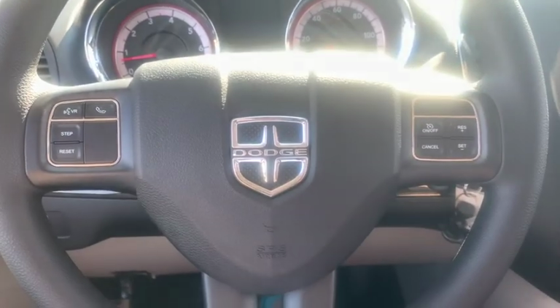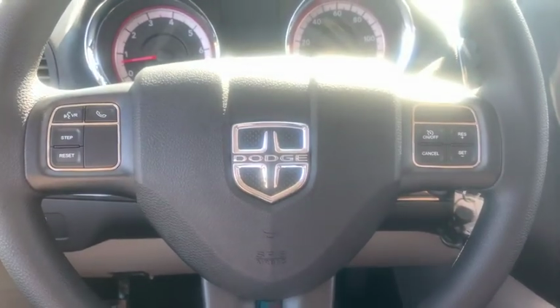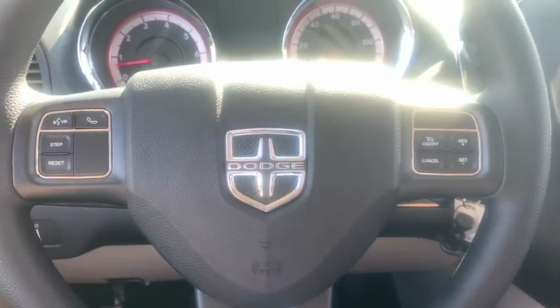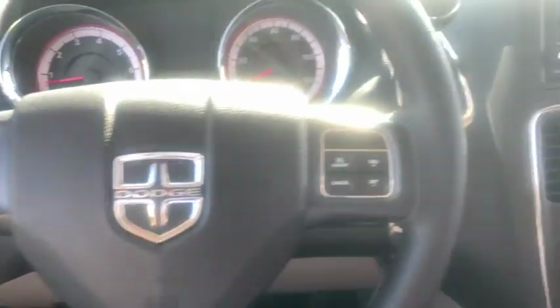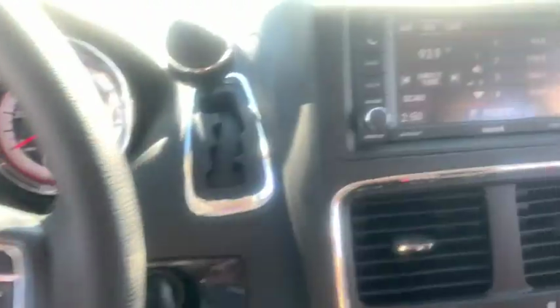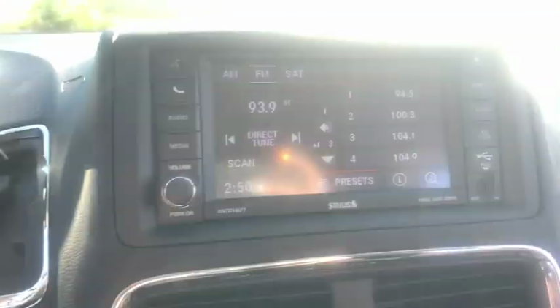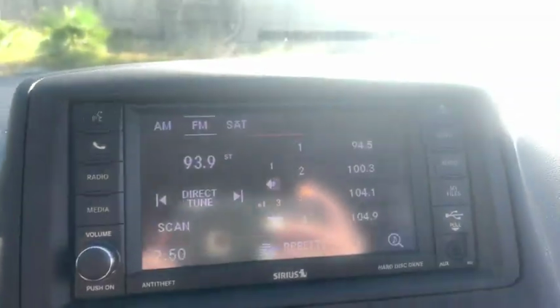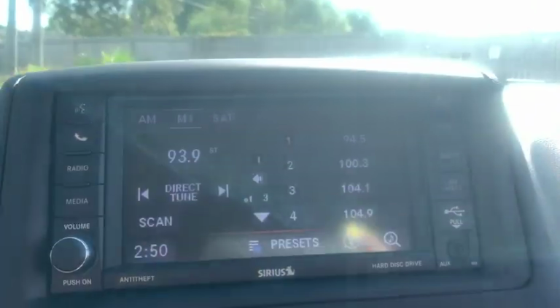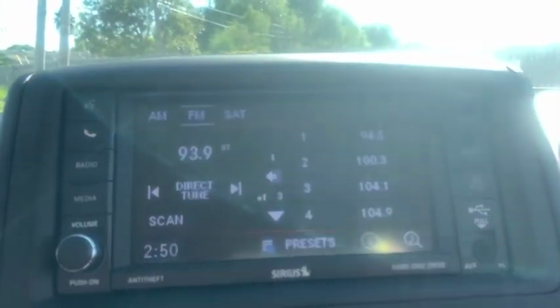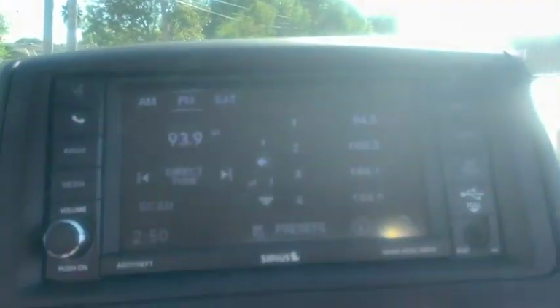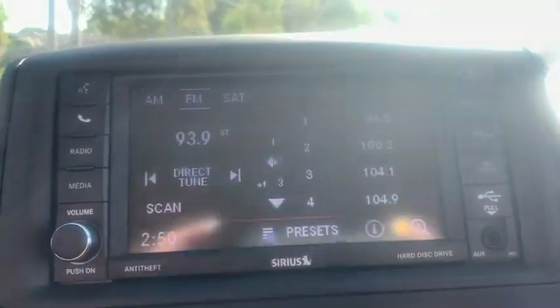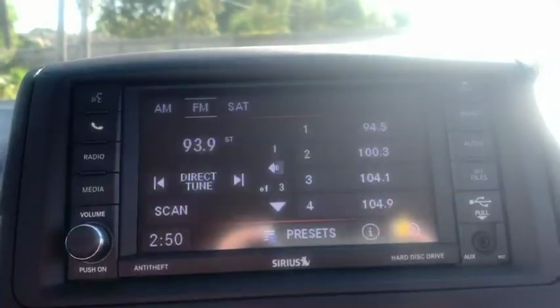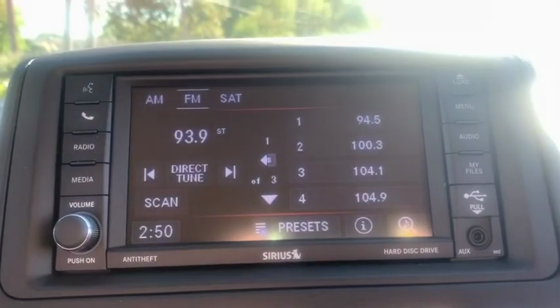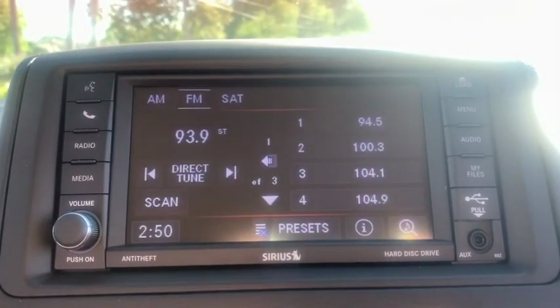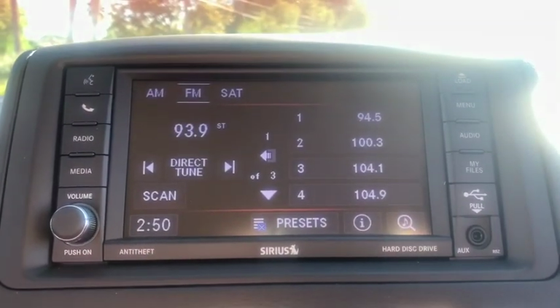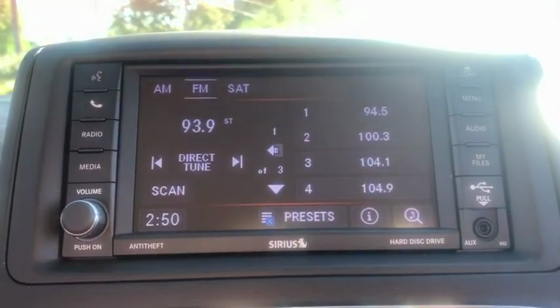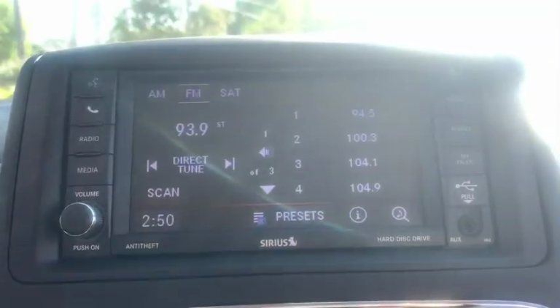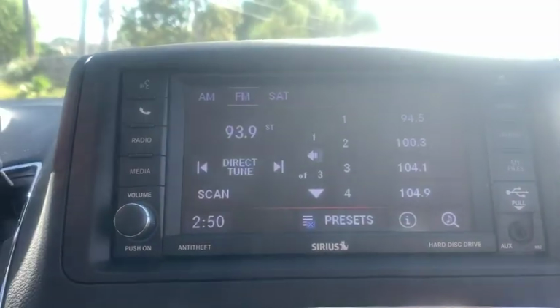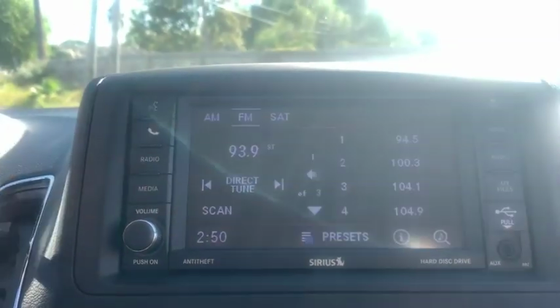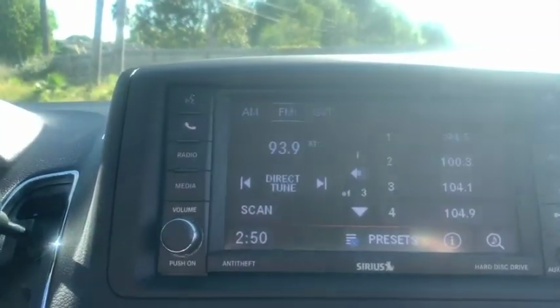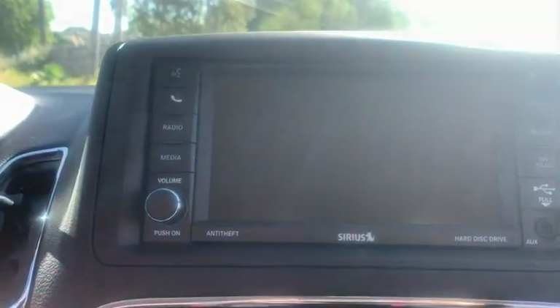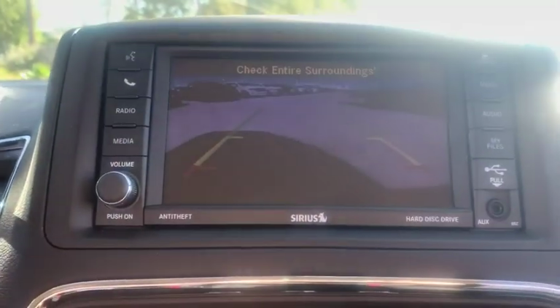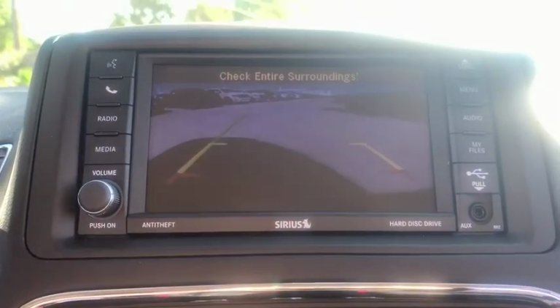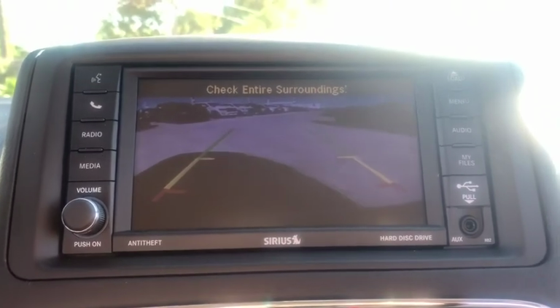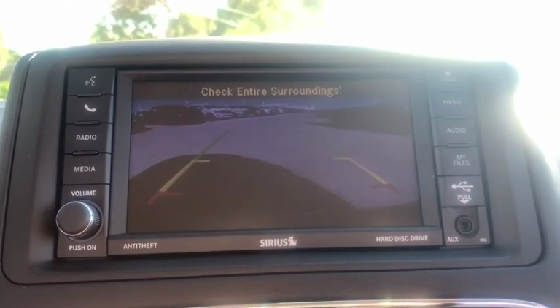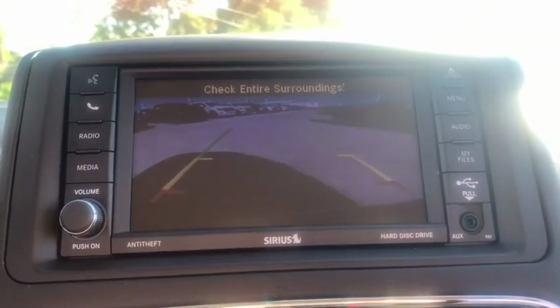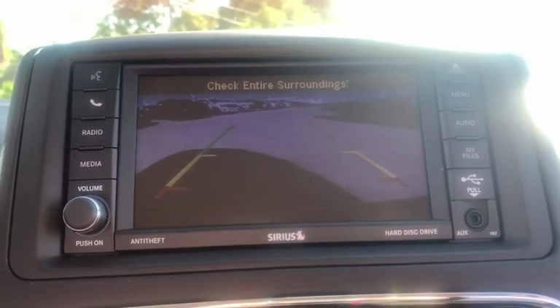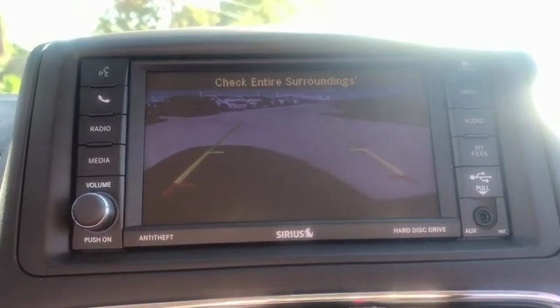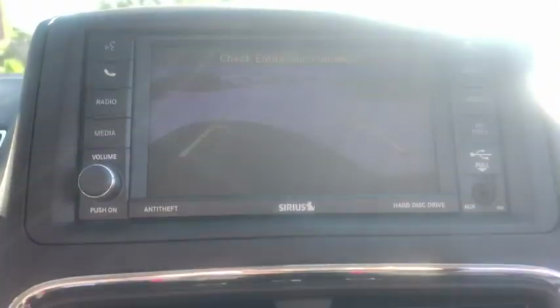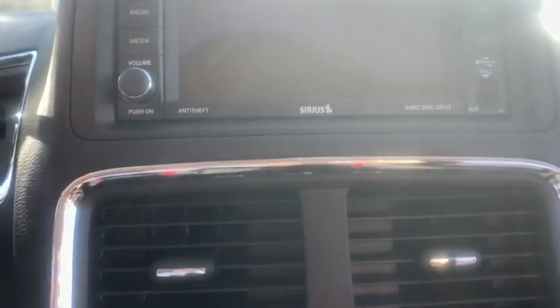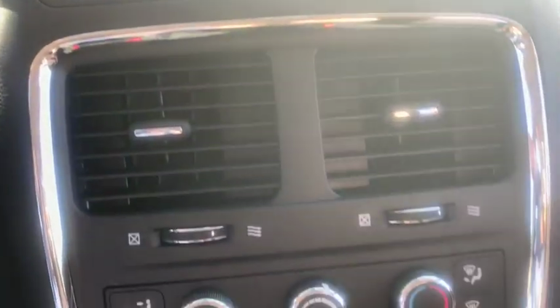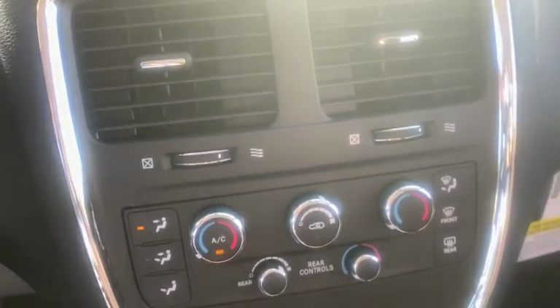Front floor mats, ABS four-wheel, front wheel drive, rear defrost, electronic stability control, MP3 player, power door locks, power windows, passenger airbag, child safety locks, side head airbag.